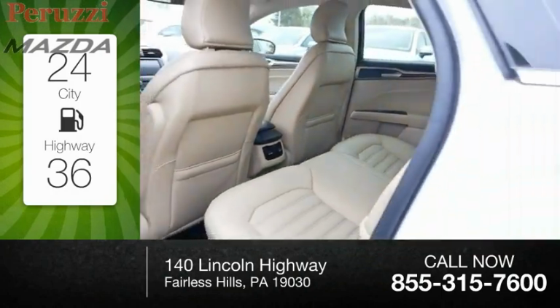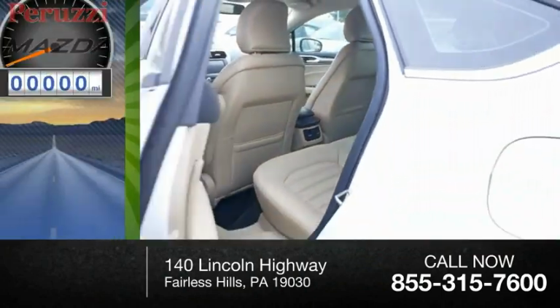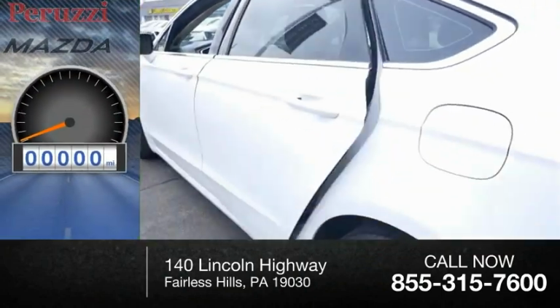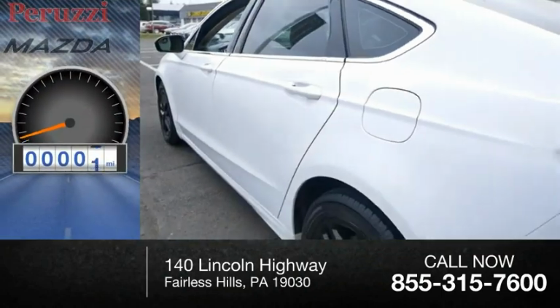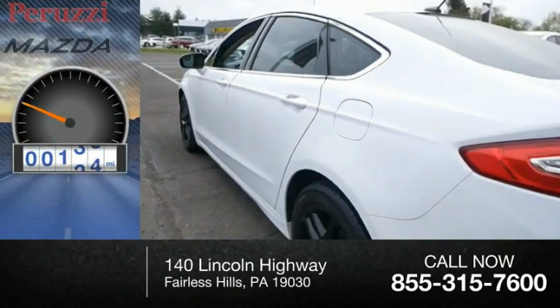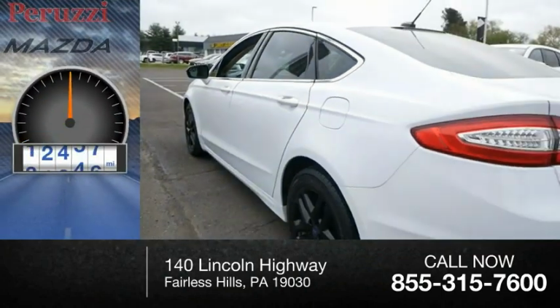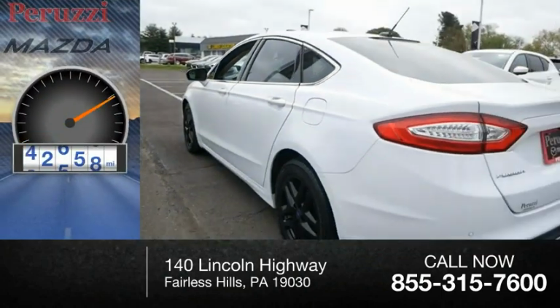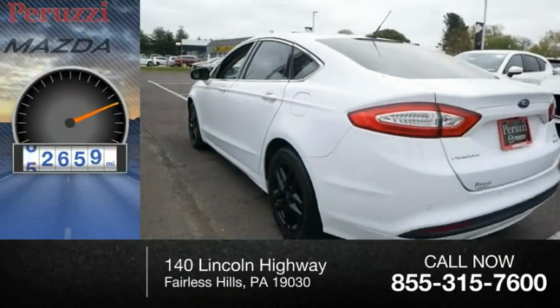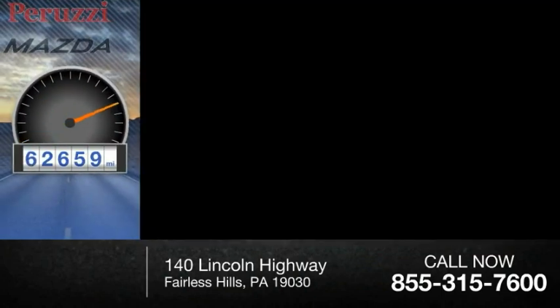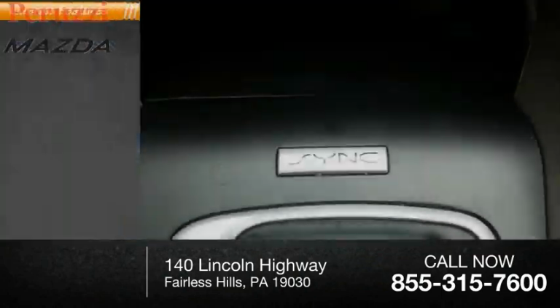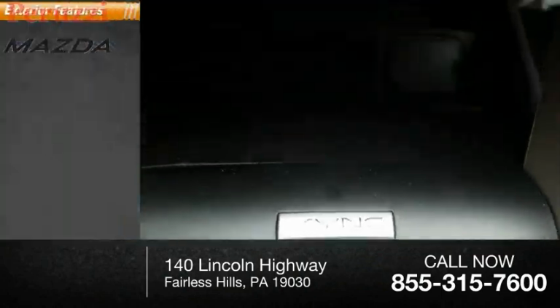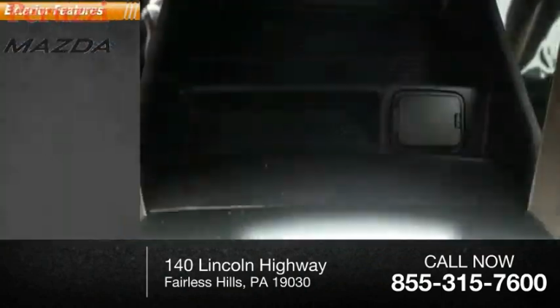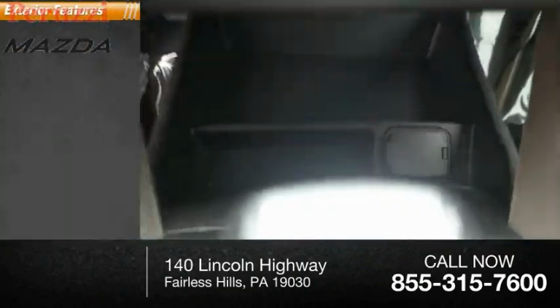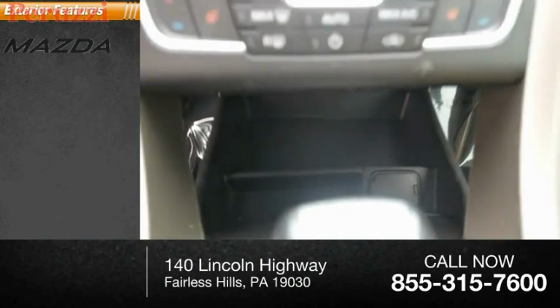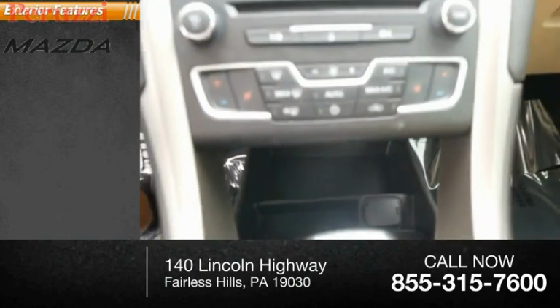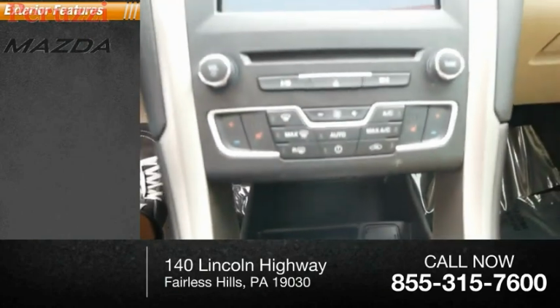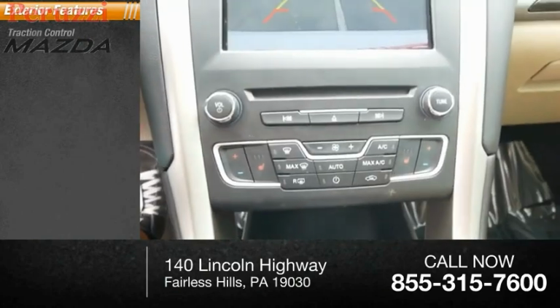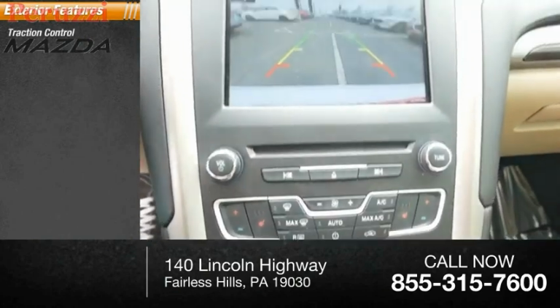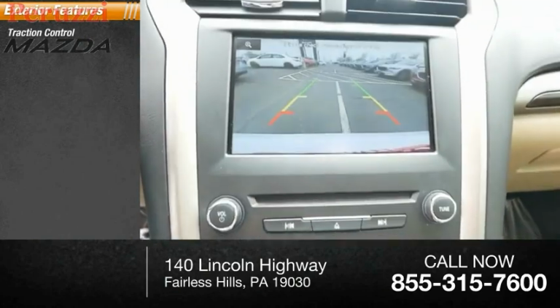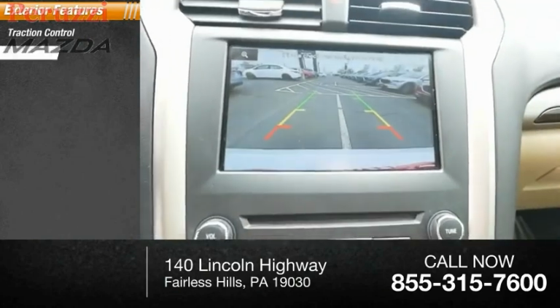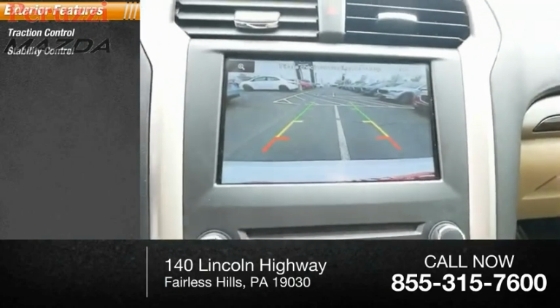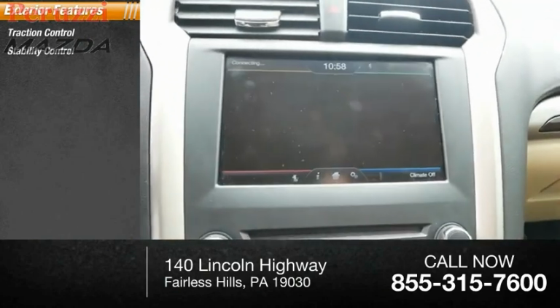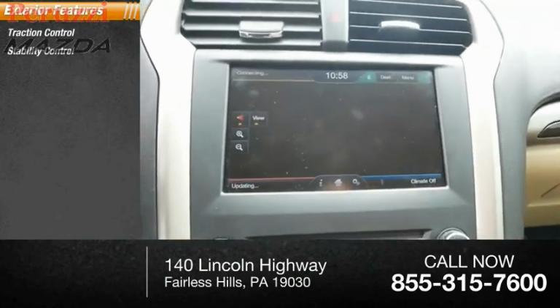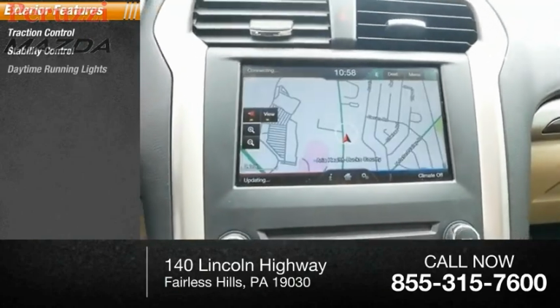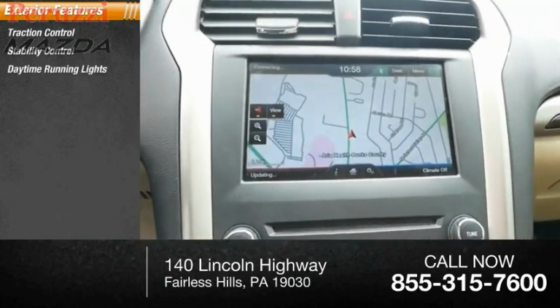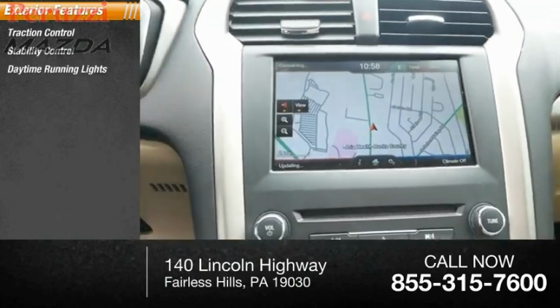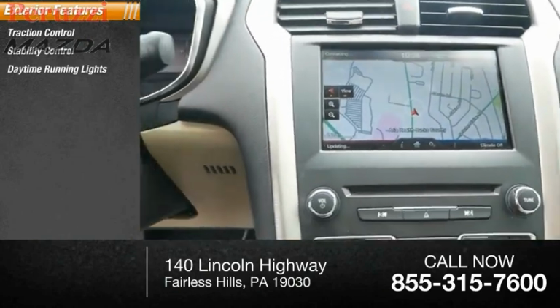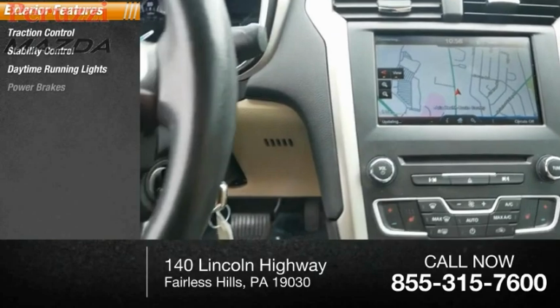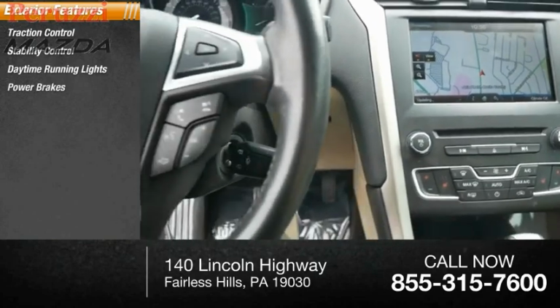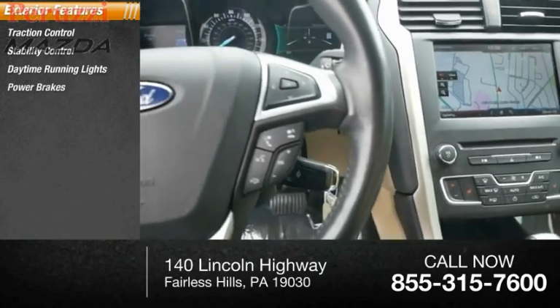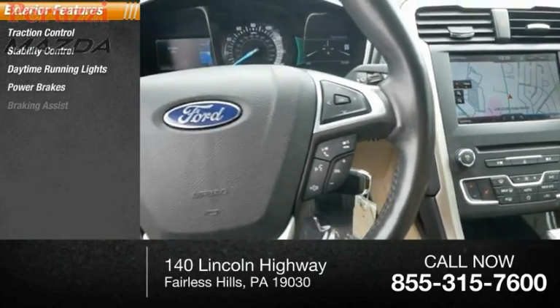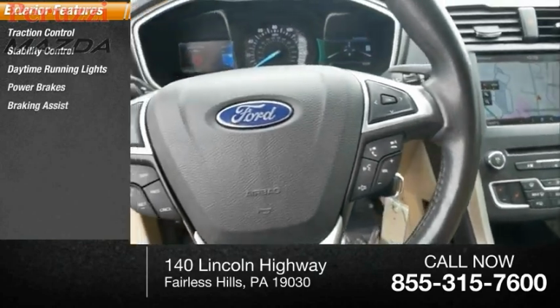This vehicle has less than 65,000 miles. Here are some of this vehicle's great options: traction control, stability control, daytime running lights, power brakes, and braking assist.